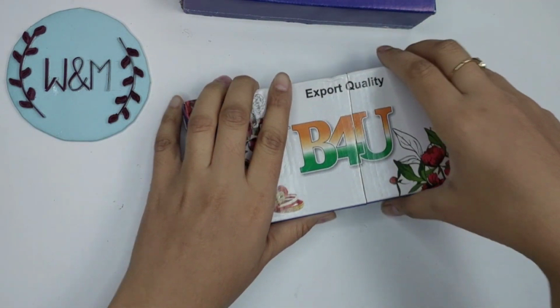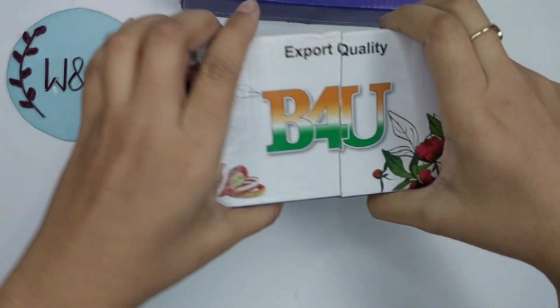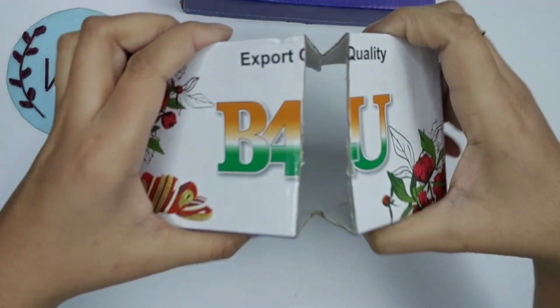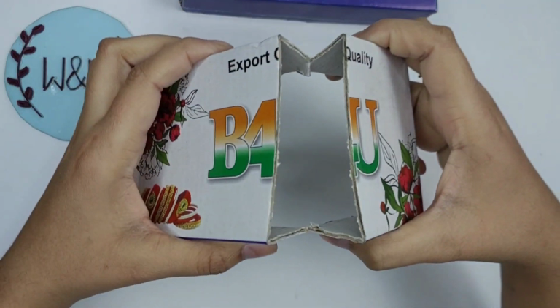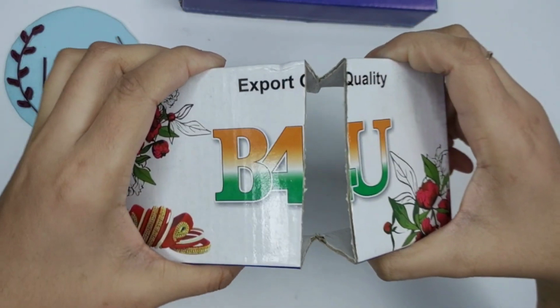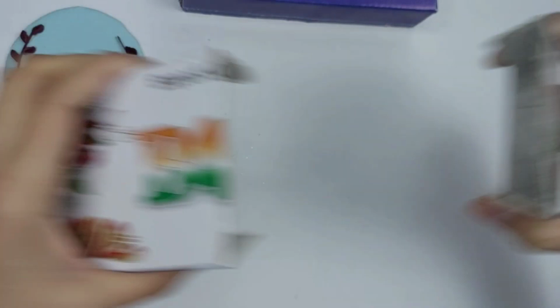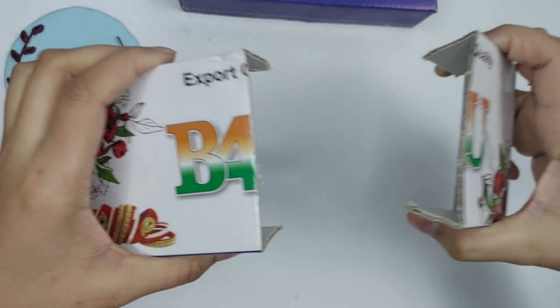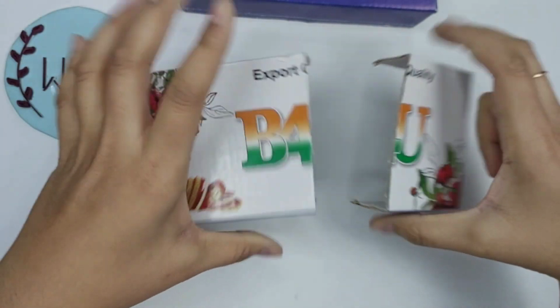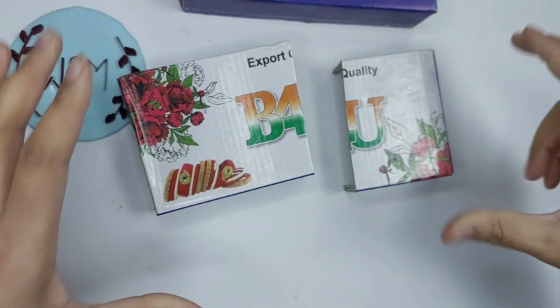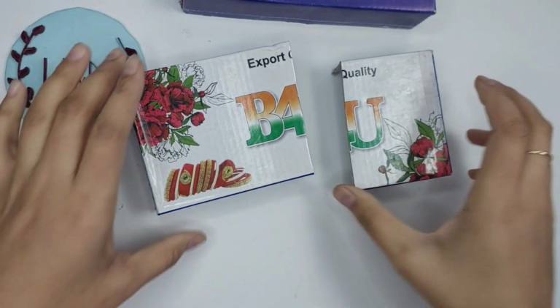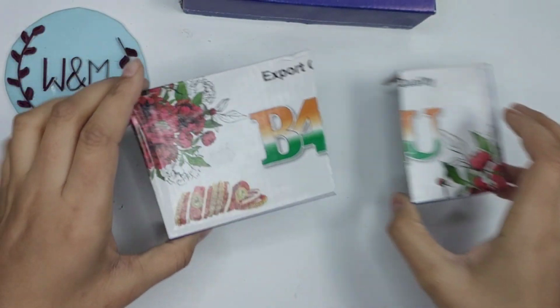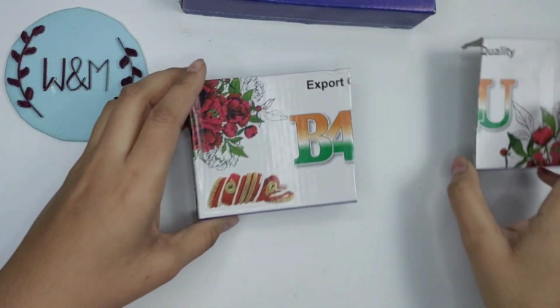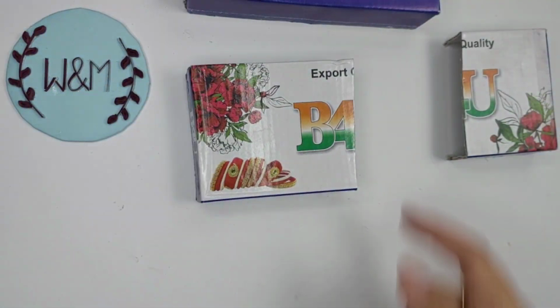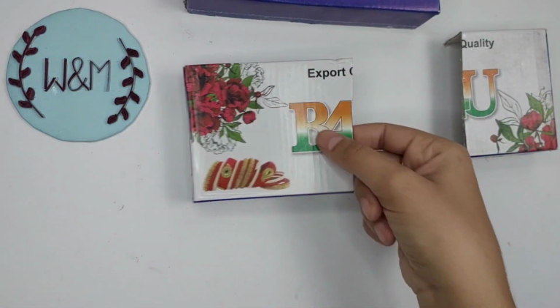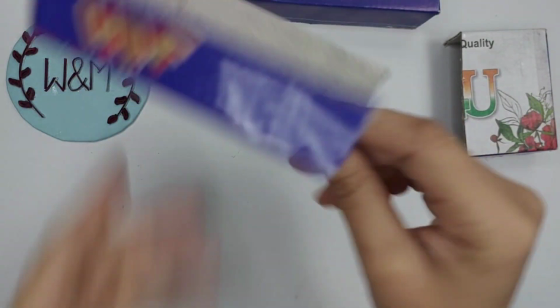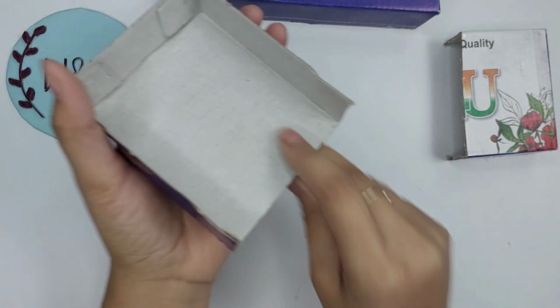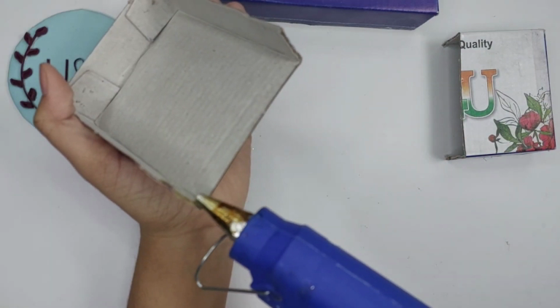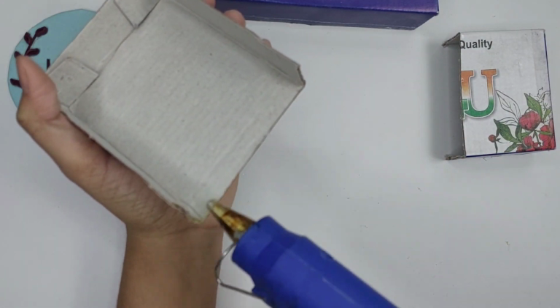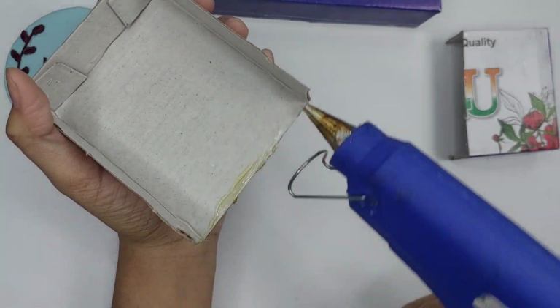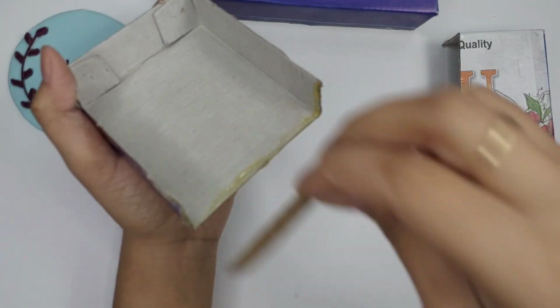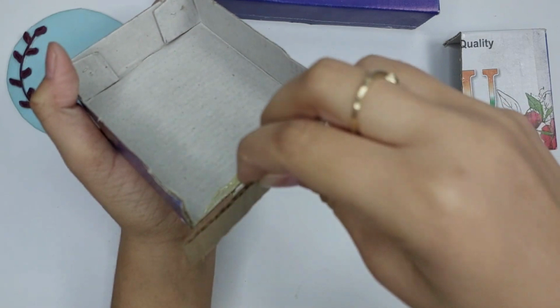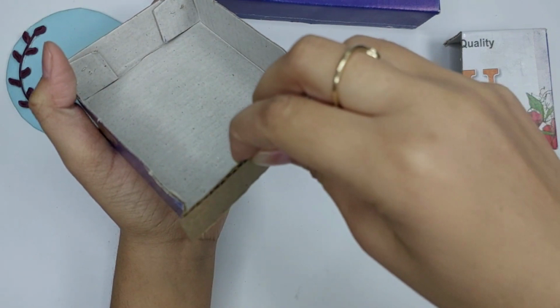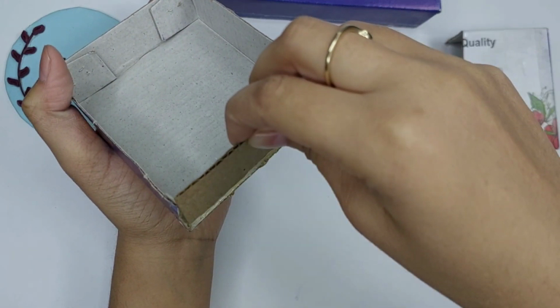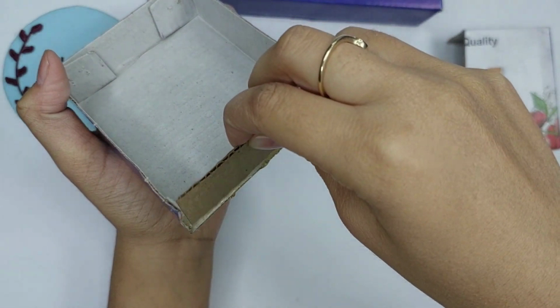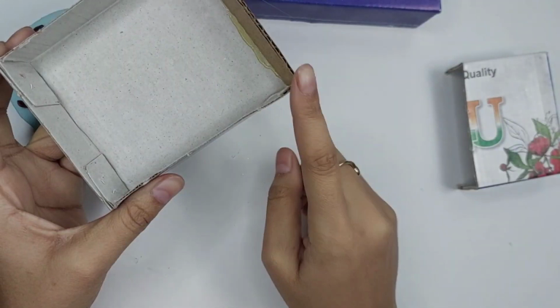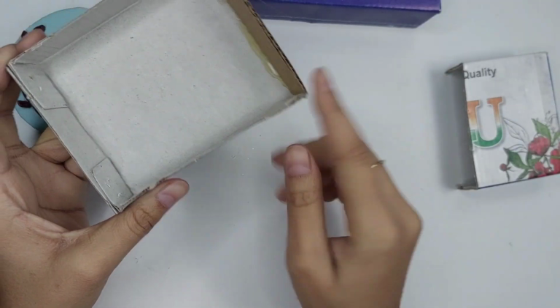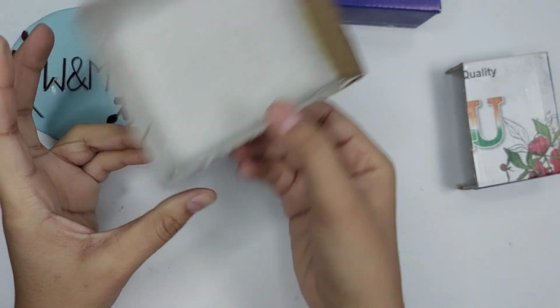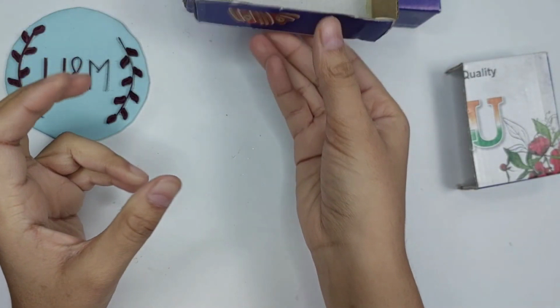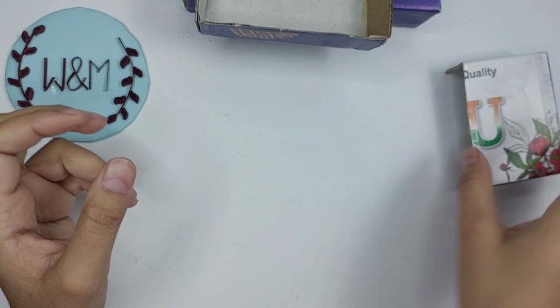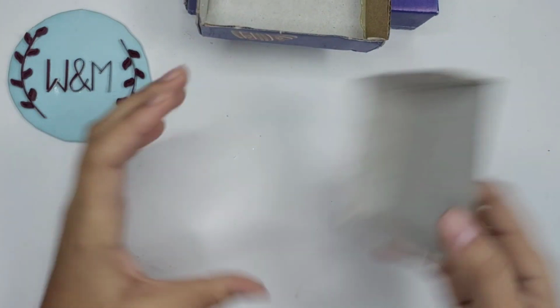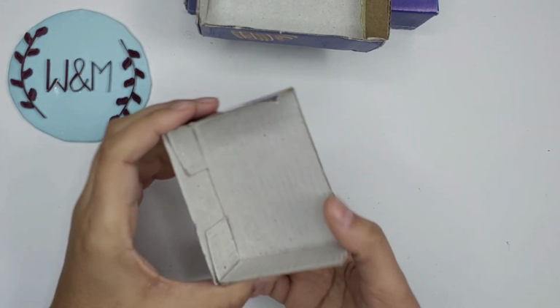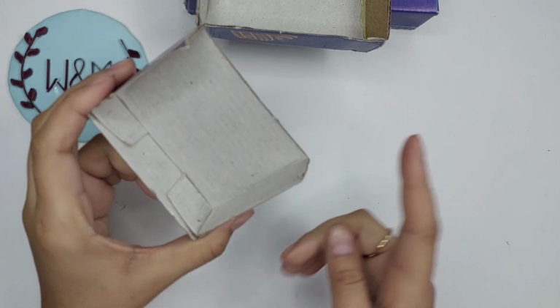Let's cut it. Now we have cut it. We will make a box again because I wanted 3 boxes. I put a cardboard piece and we will cover it.